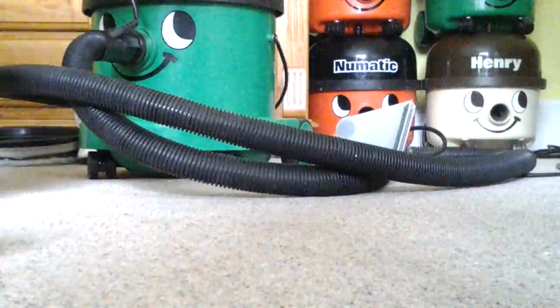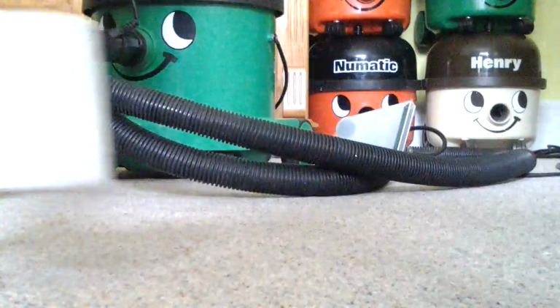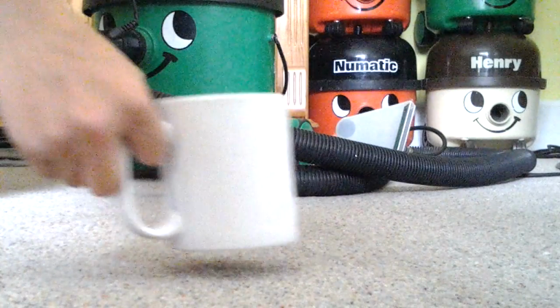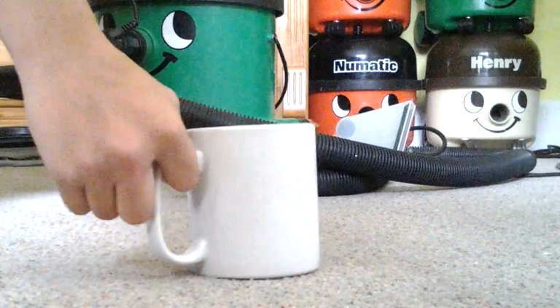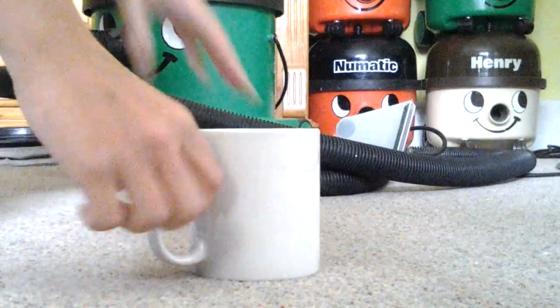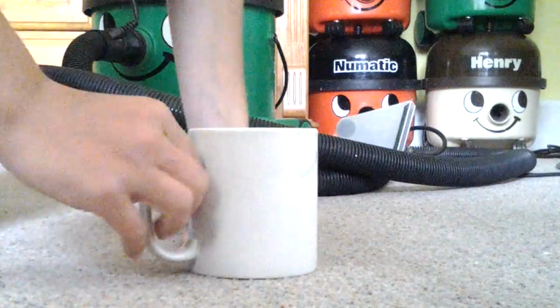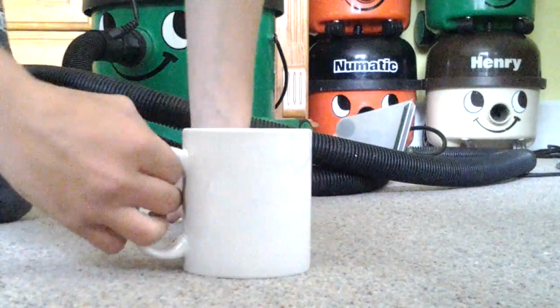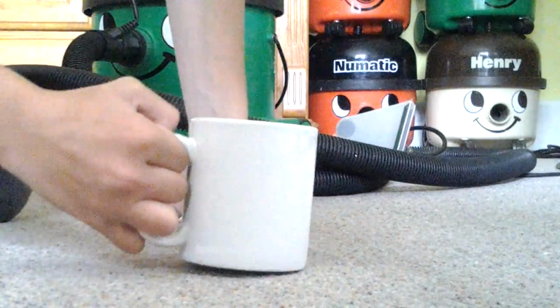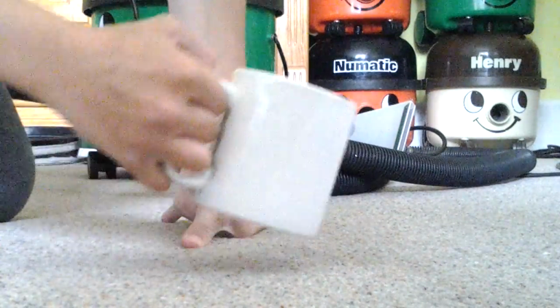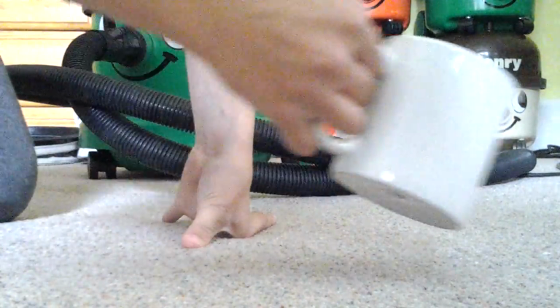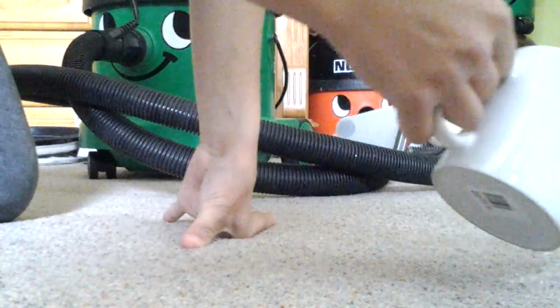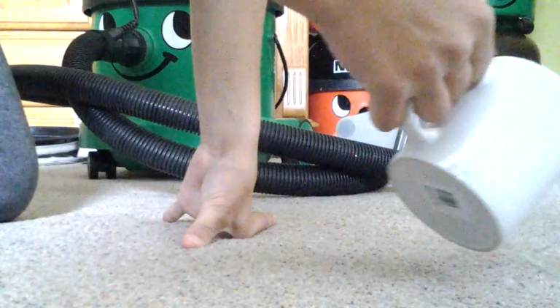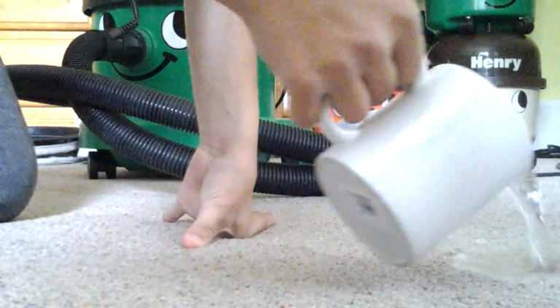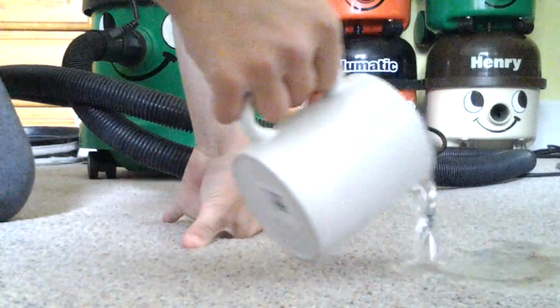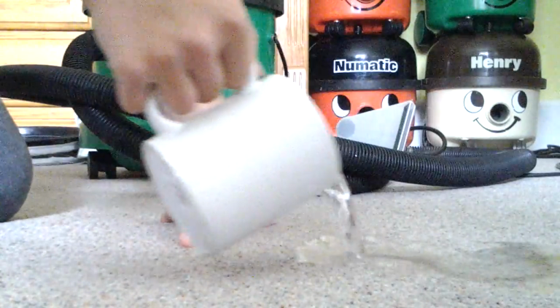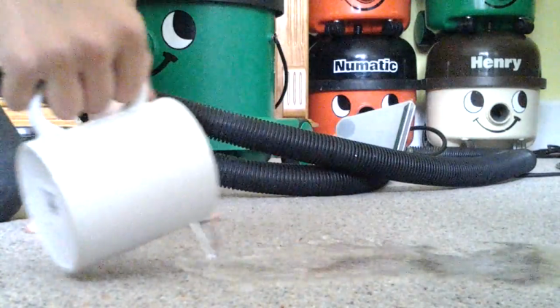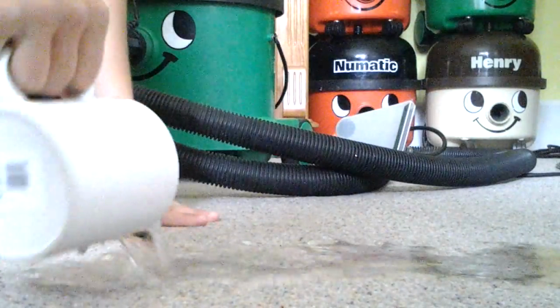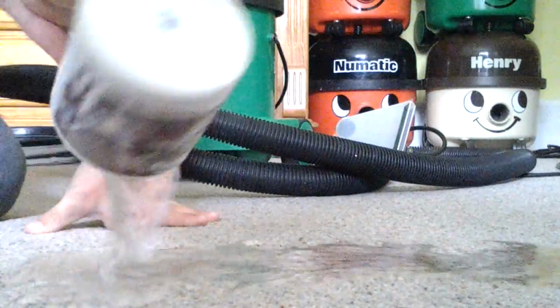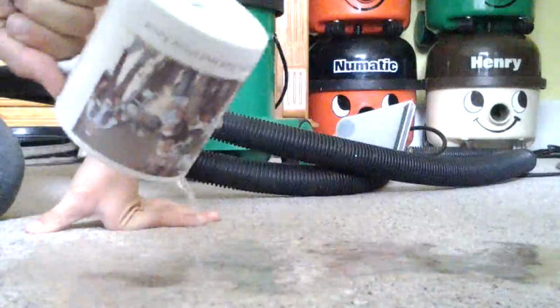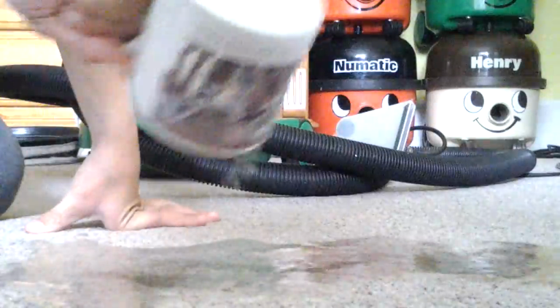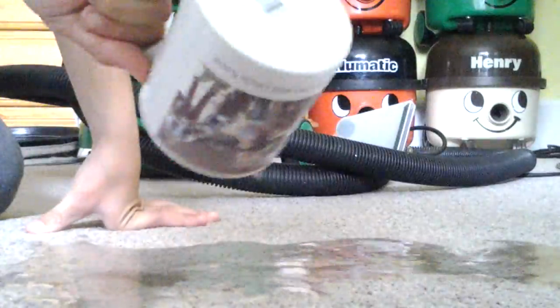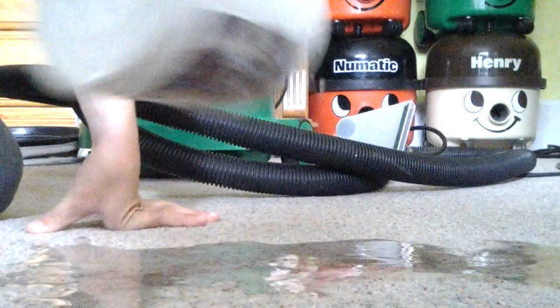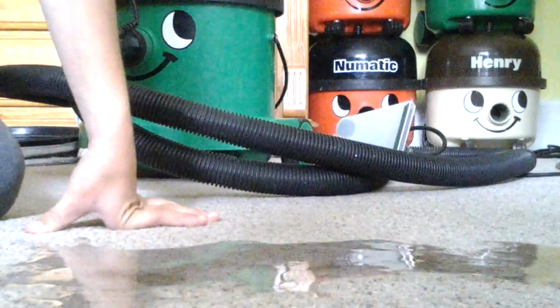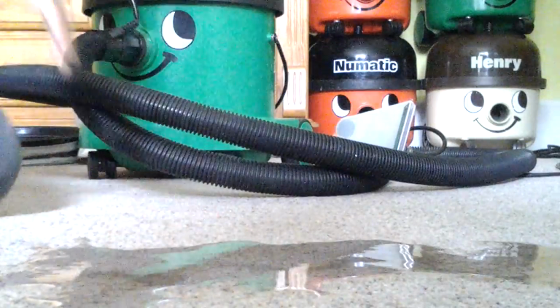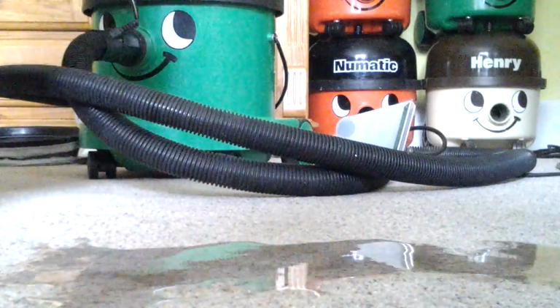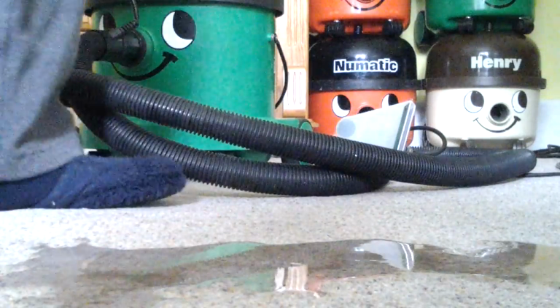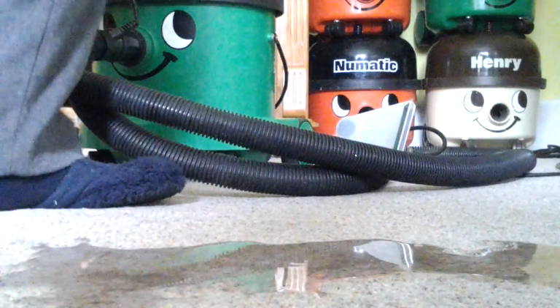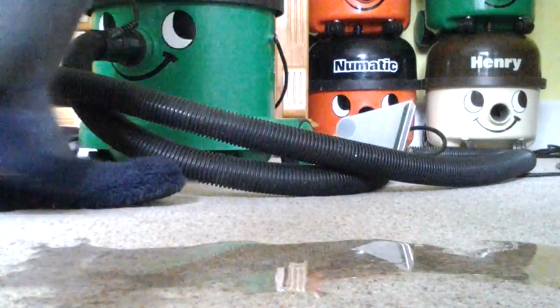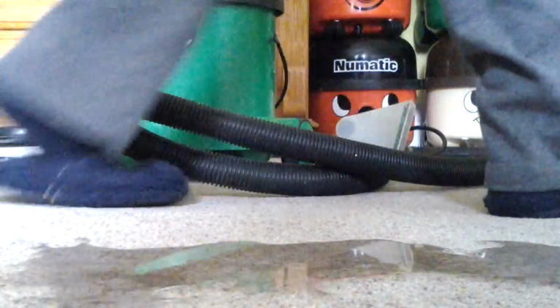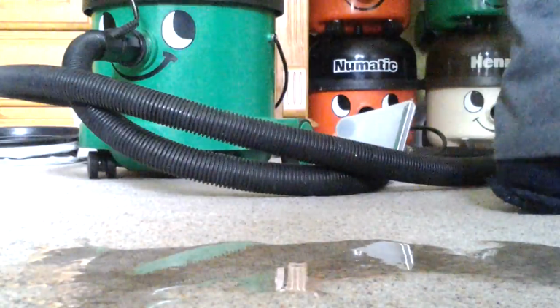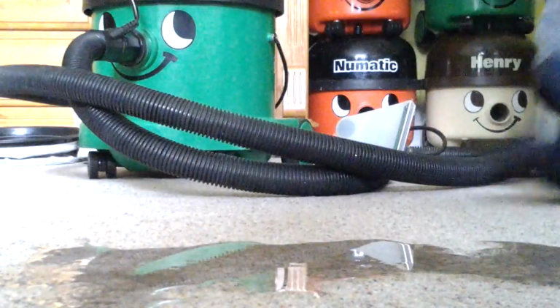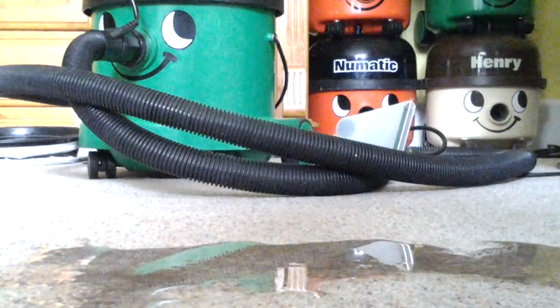So I'll be tipping it on the carpet. Oh no, look at the mess — but George is here to save the day.